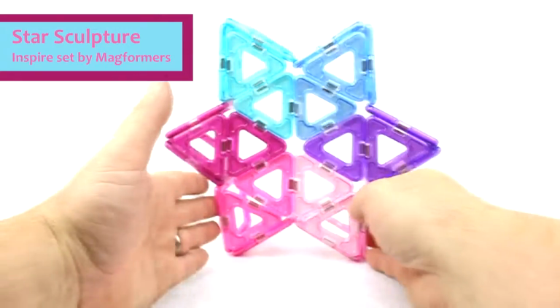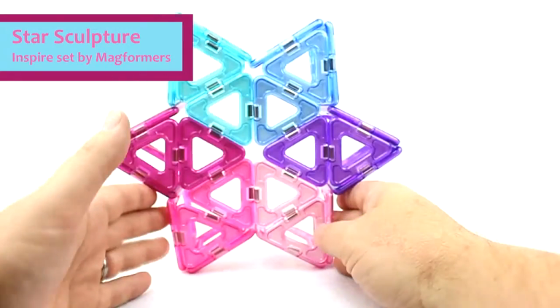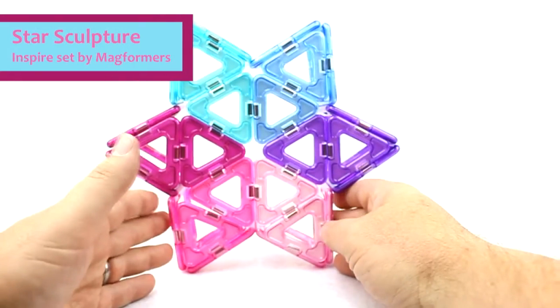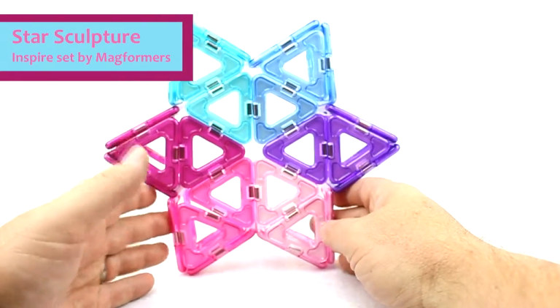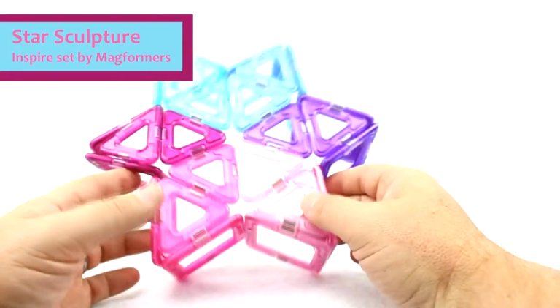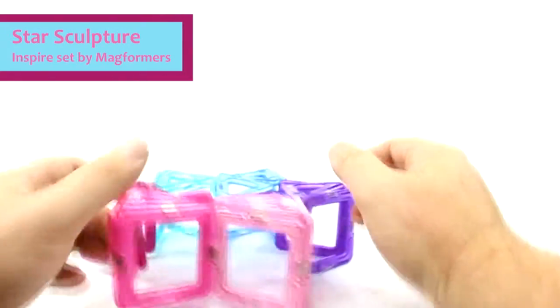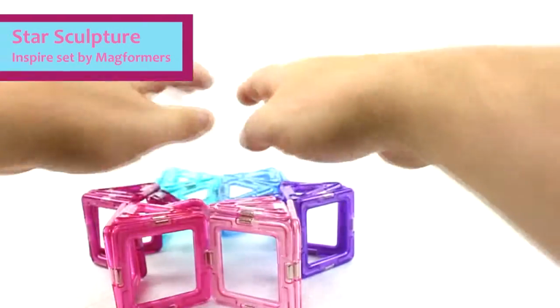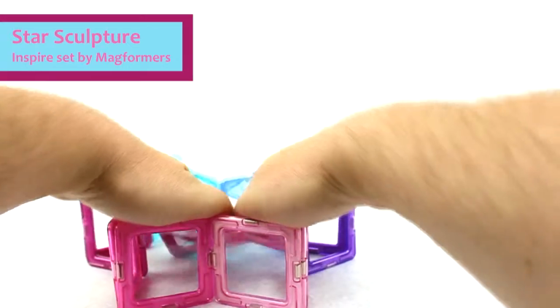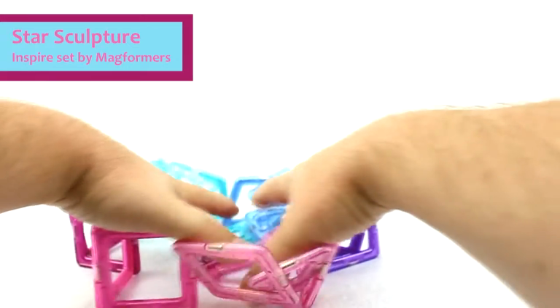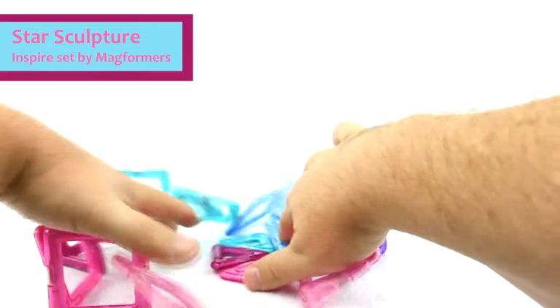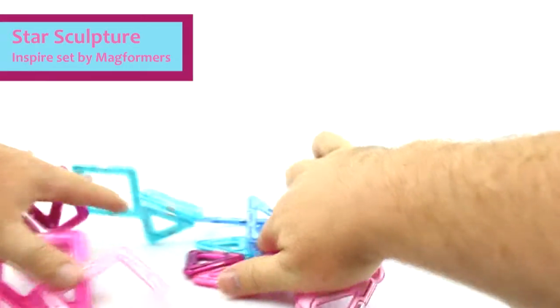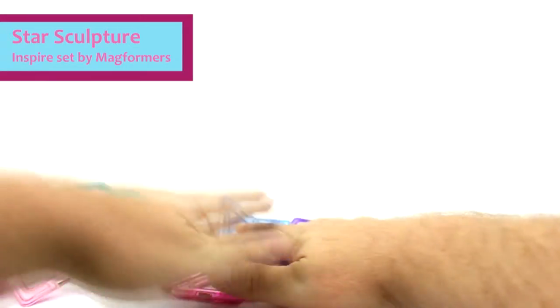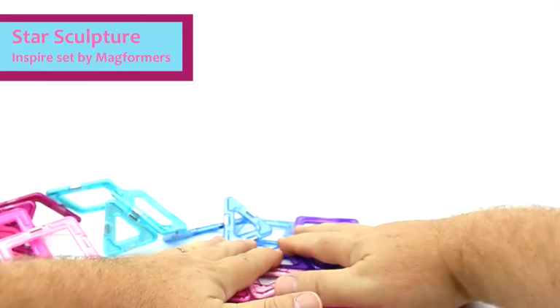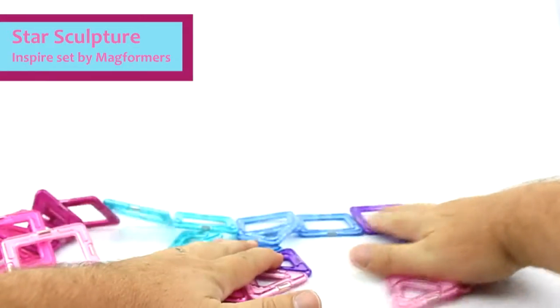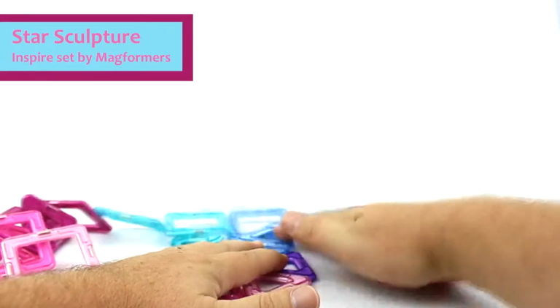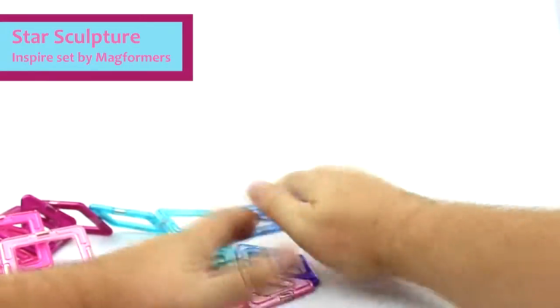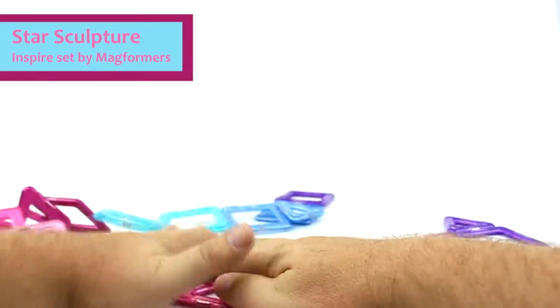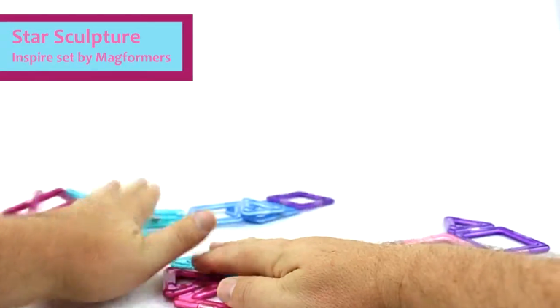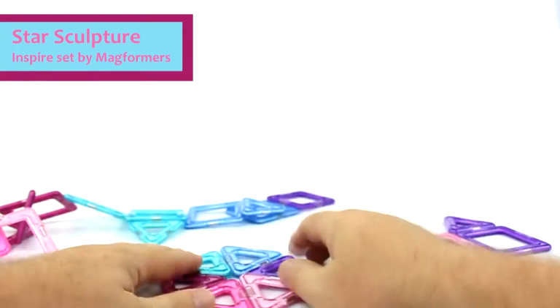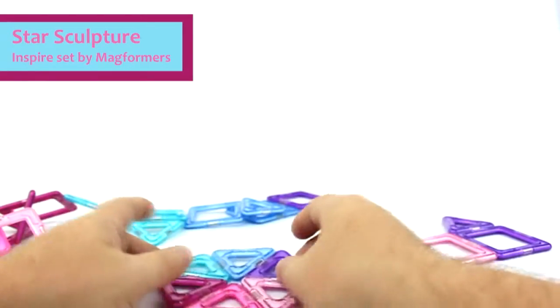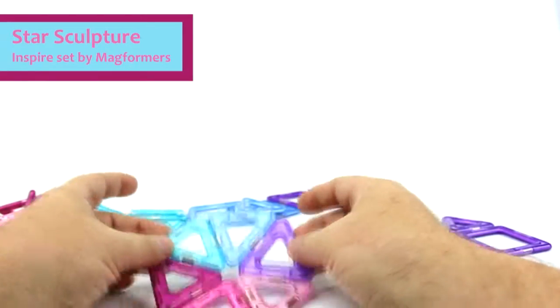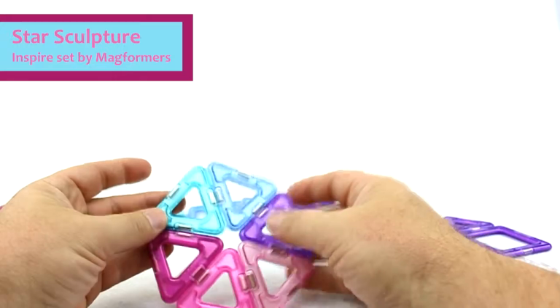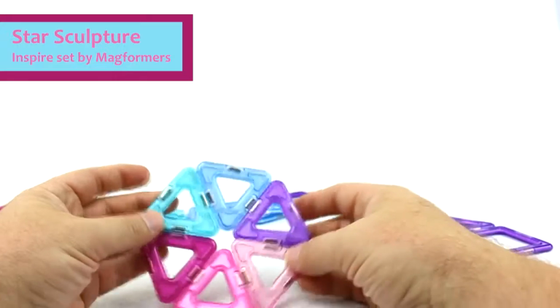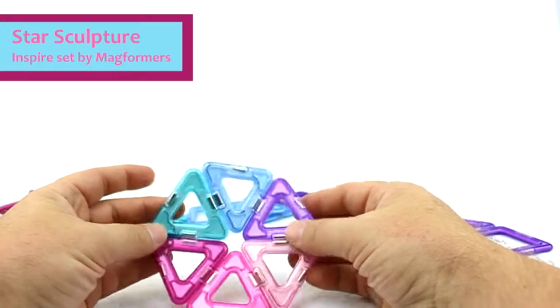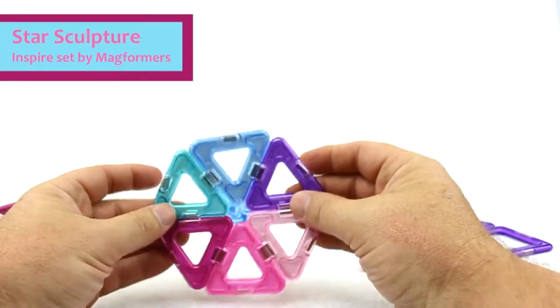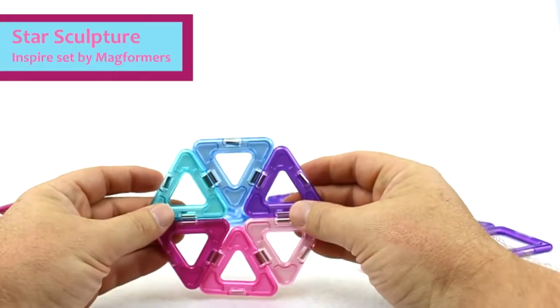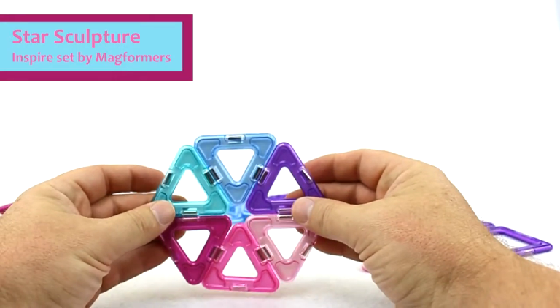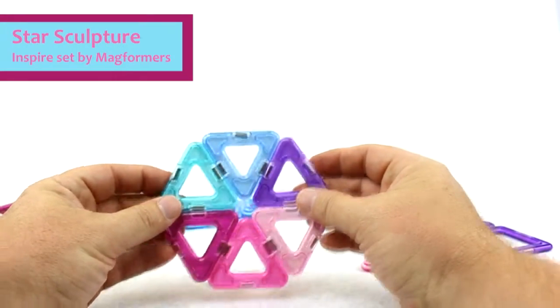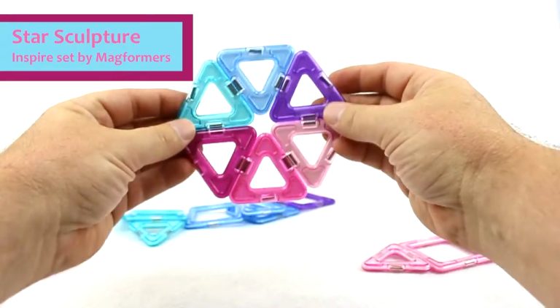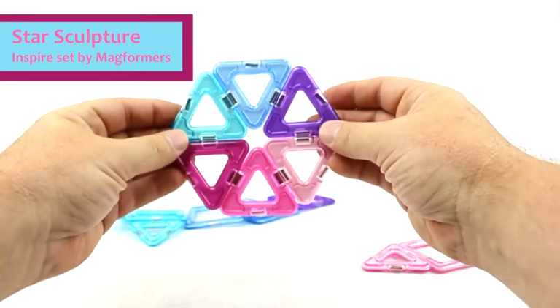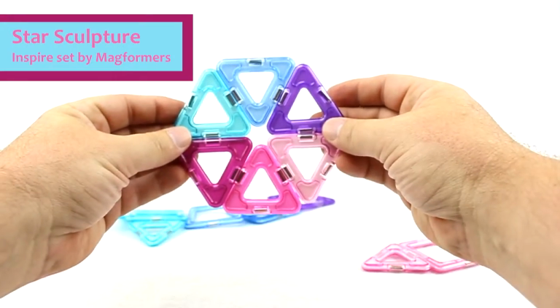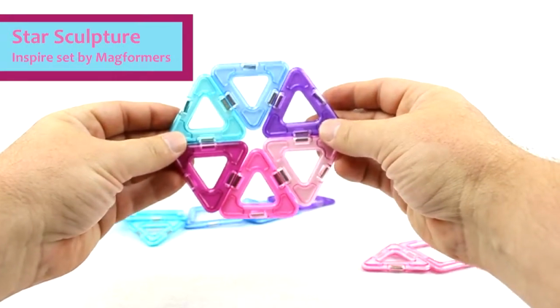But the star is actually very easy to make, so we're gonna go ahead and show you how to do it. We're gonna start with six triangles together like this.